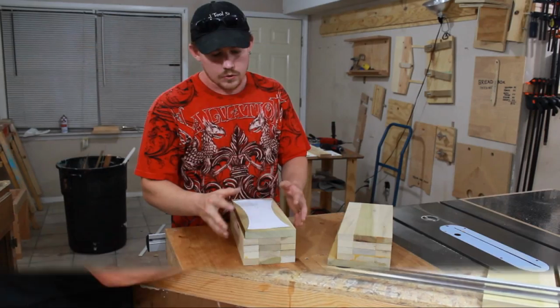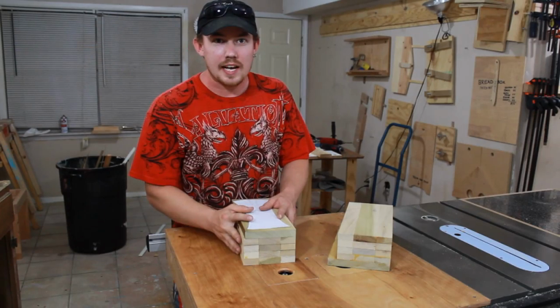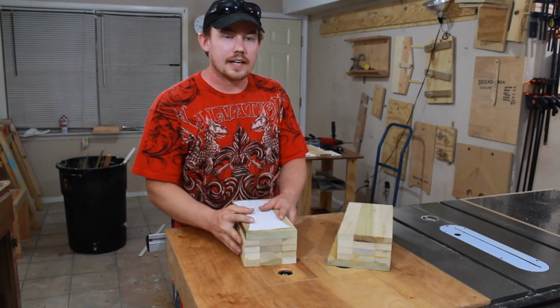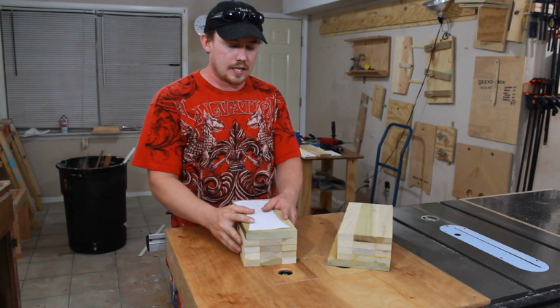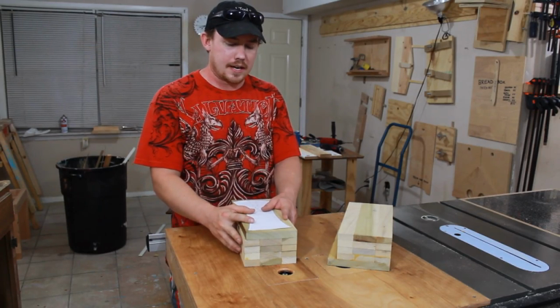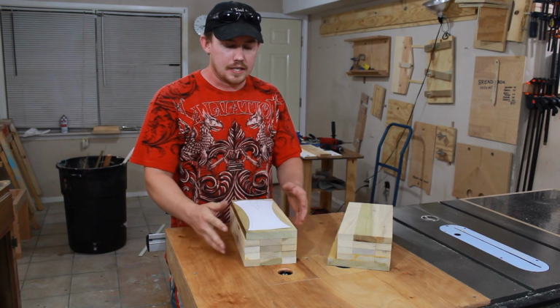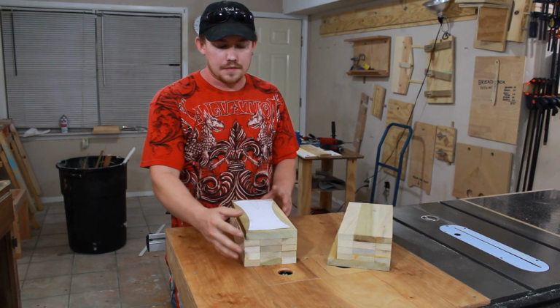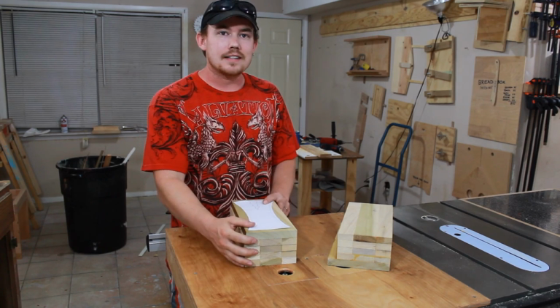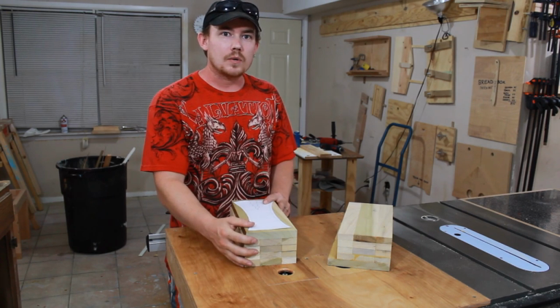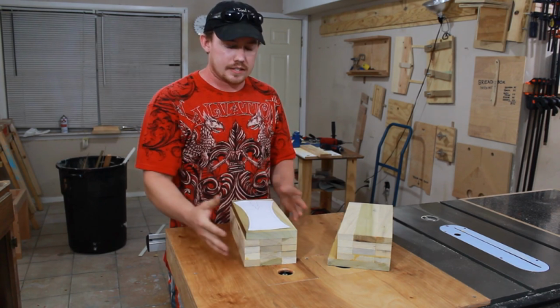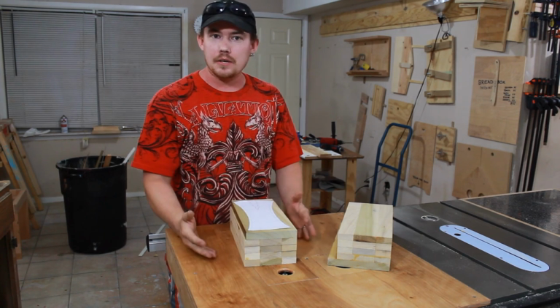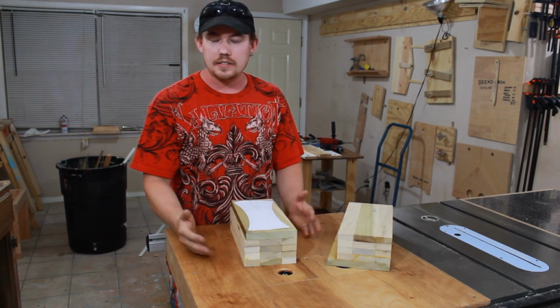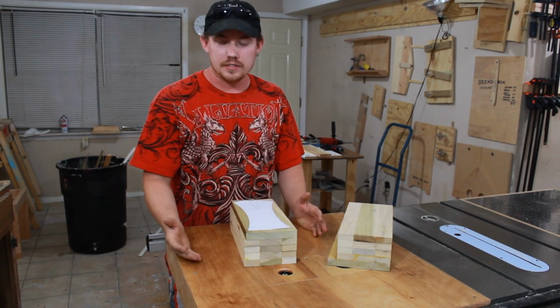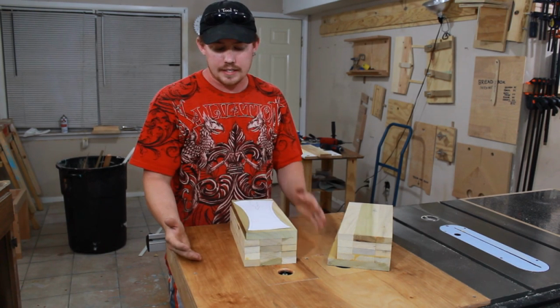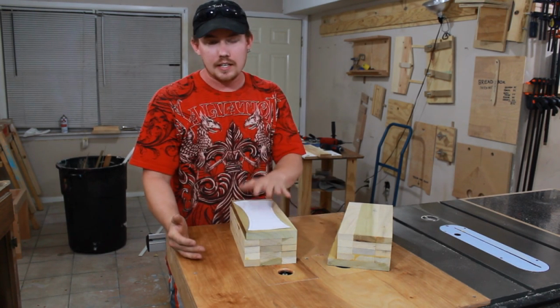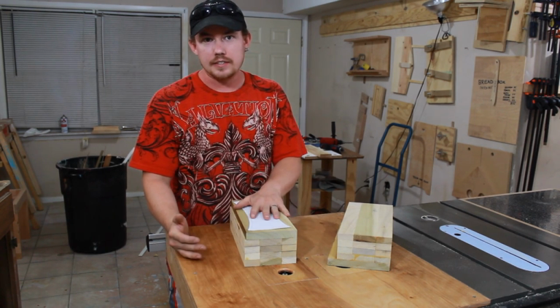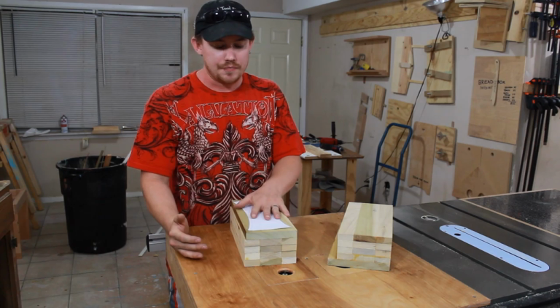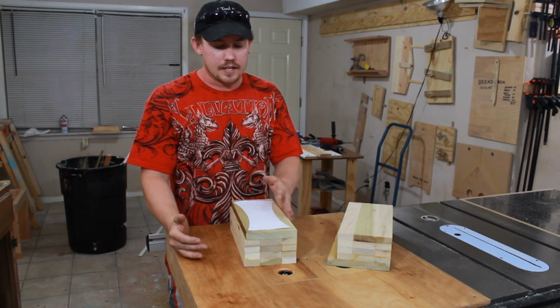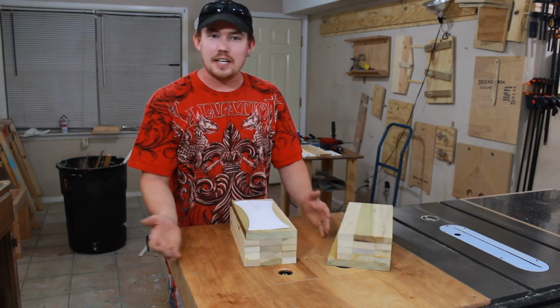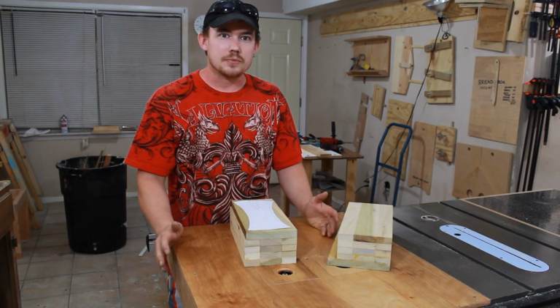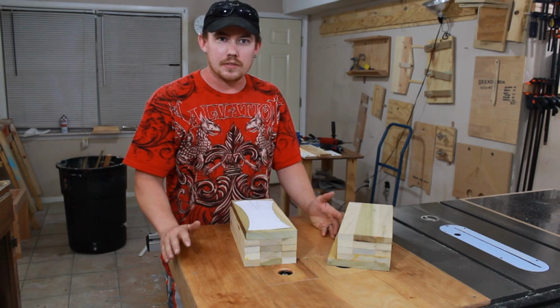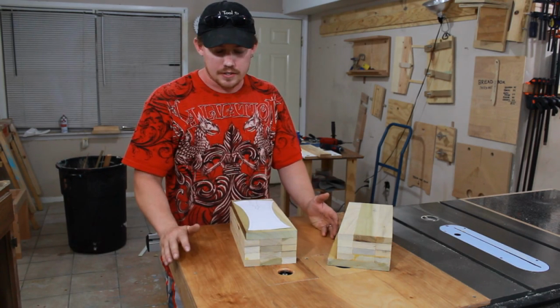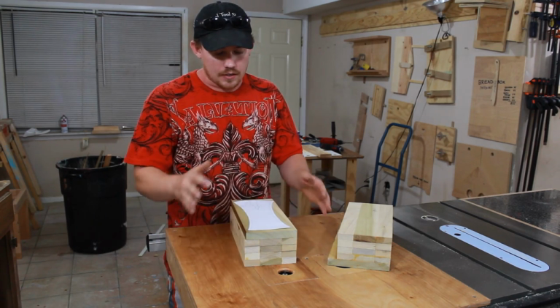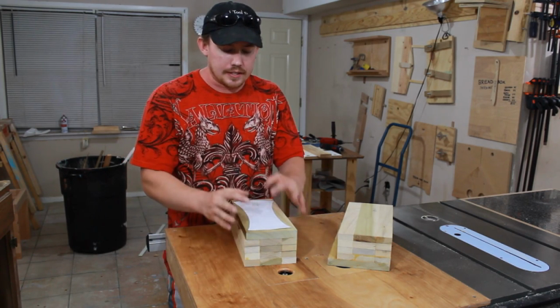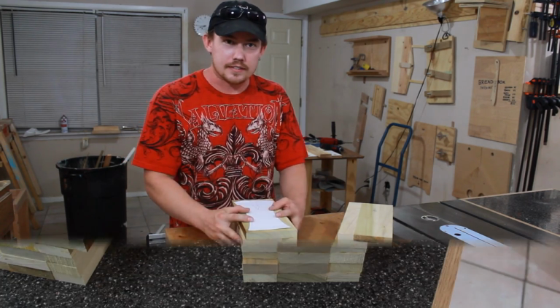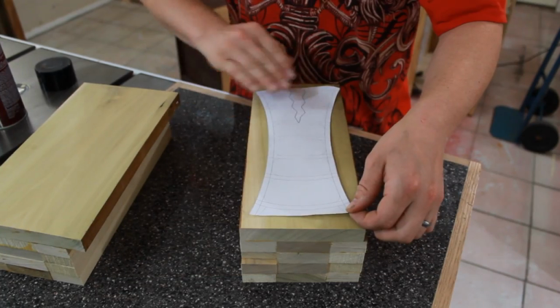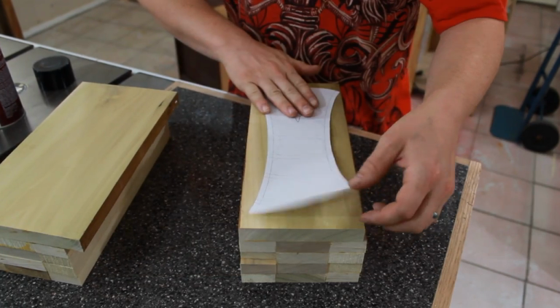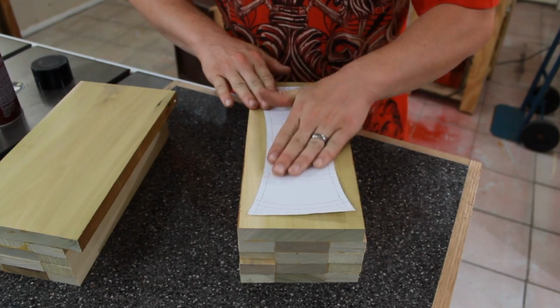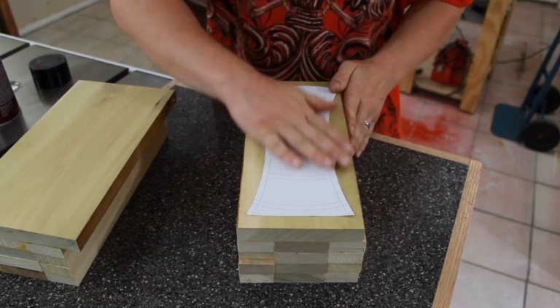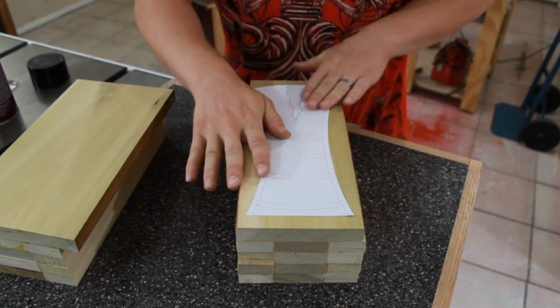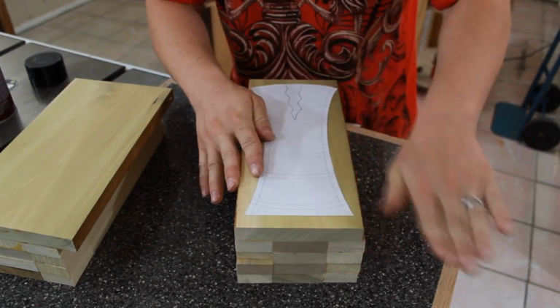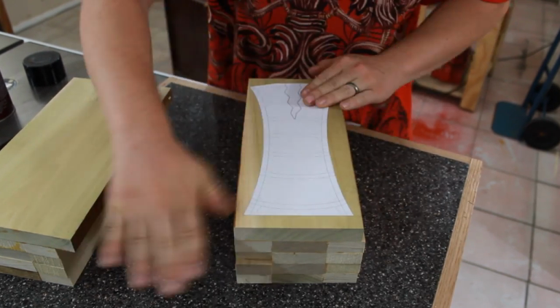With my slabs done, I can glue on my pattern. The design that I'm going with is not my own design — it's somebody else's design that I've seen a lot on the internet, and I'm not trying to reinvent the wheel here. I really like this design, and I'm mainly trying to get some bandsaw experience.